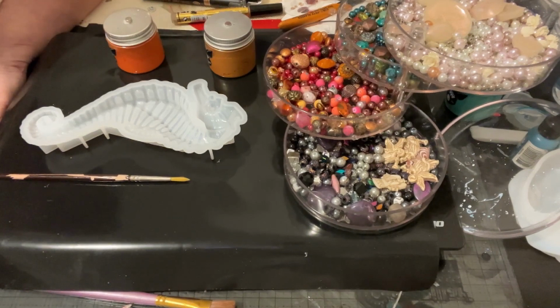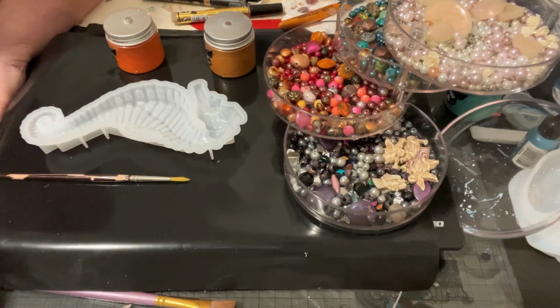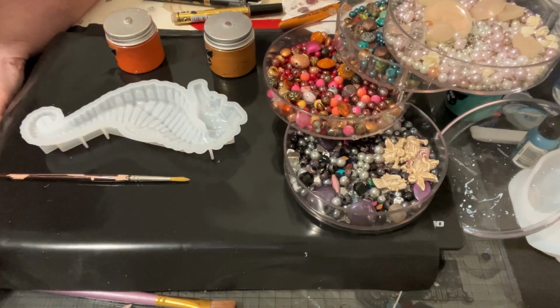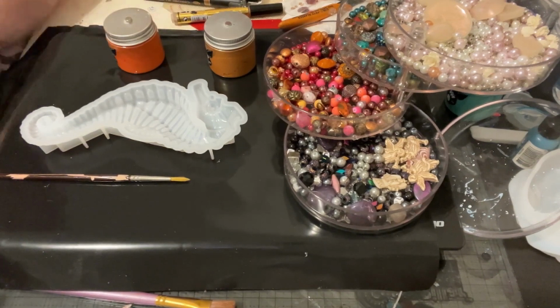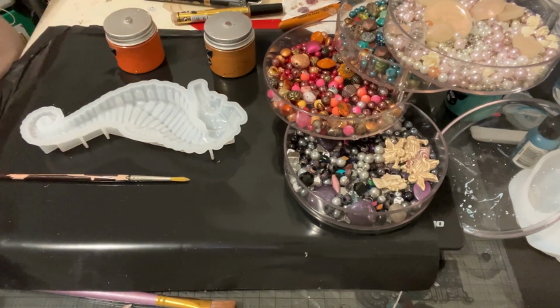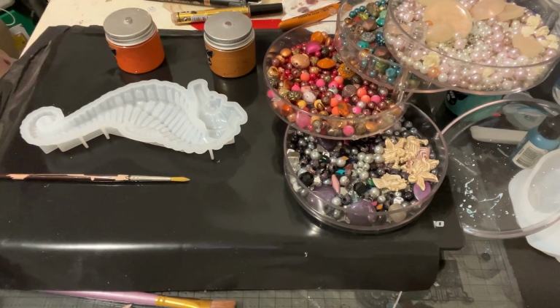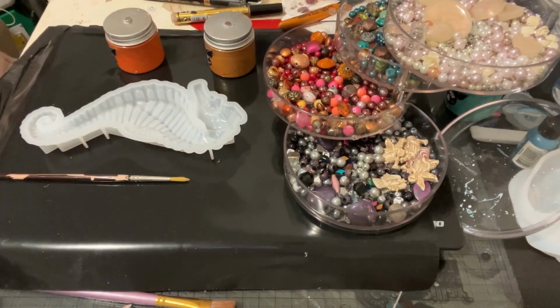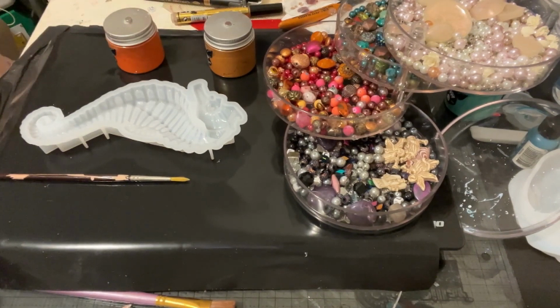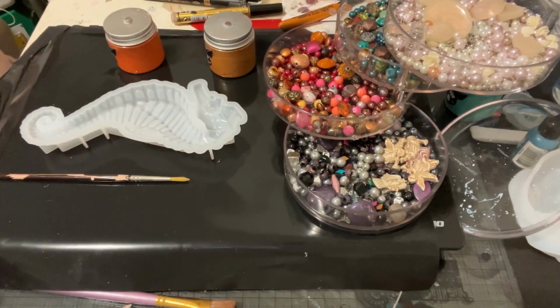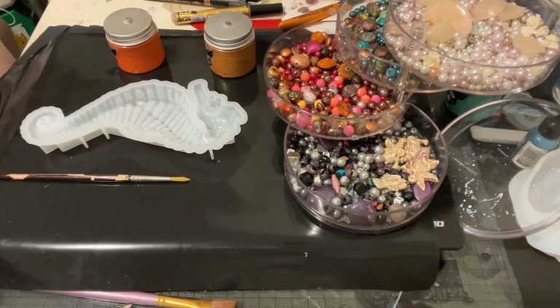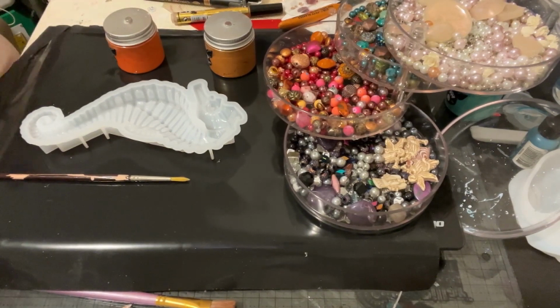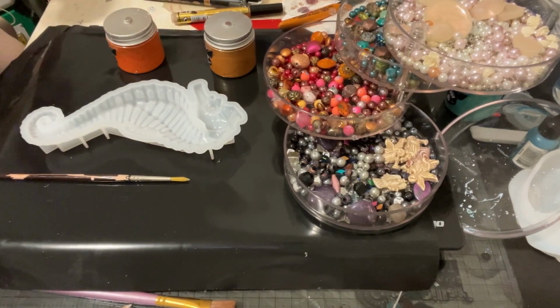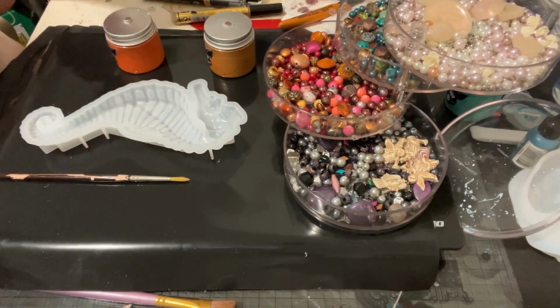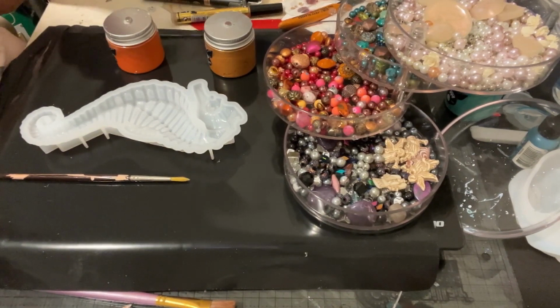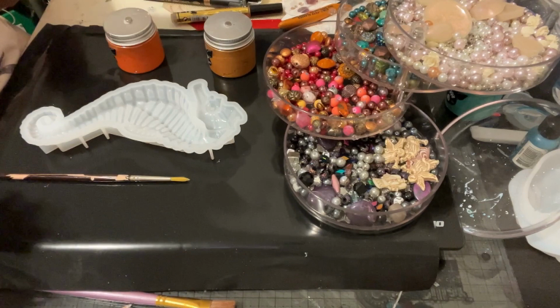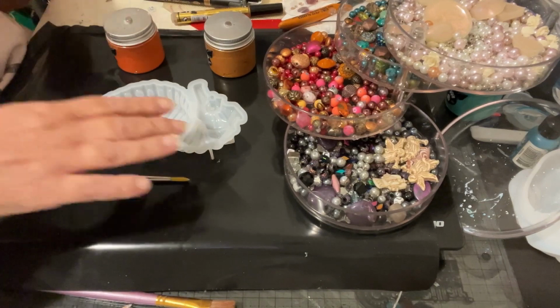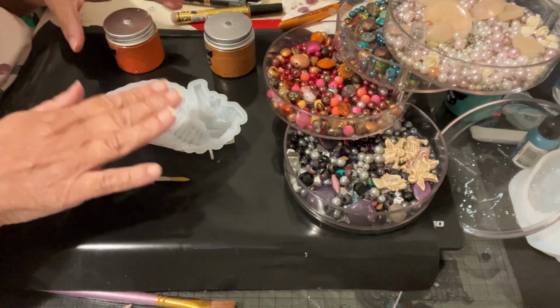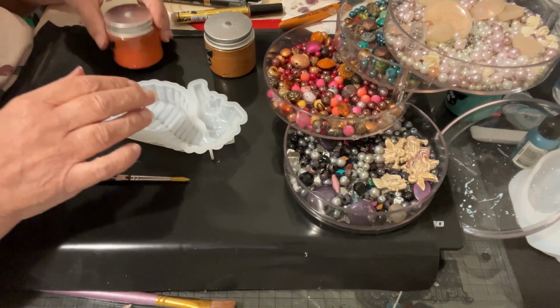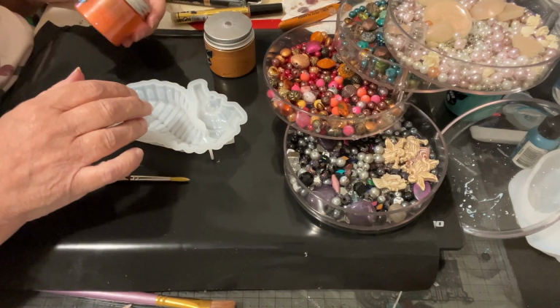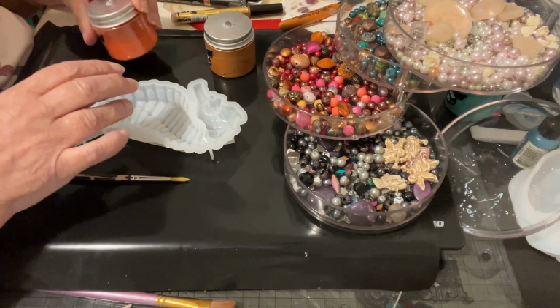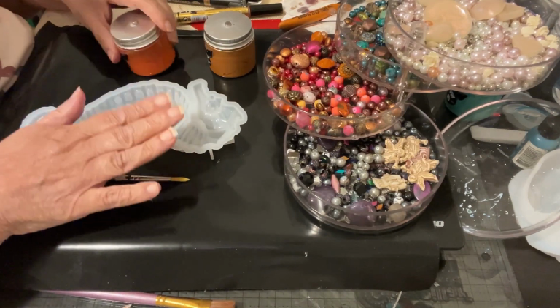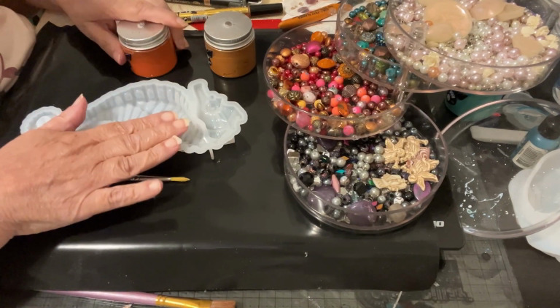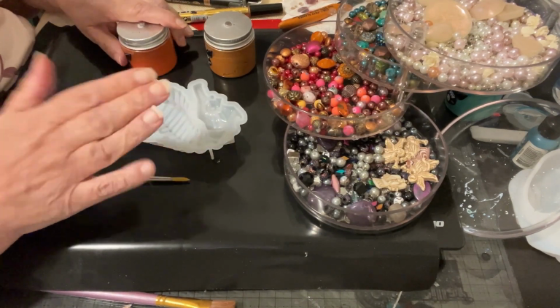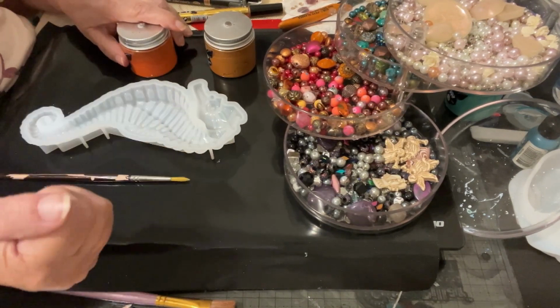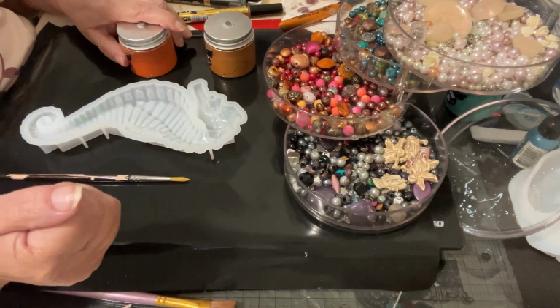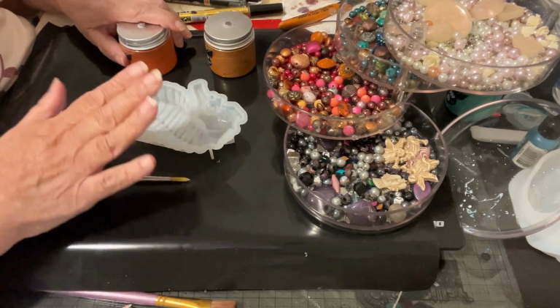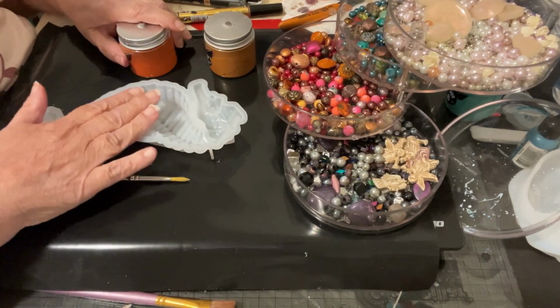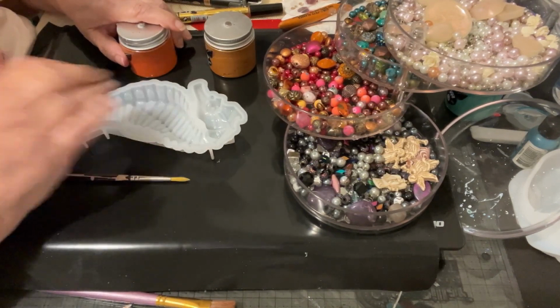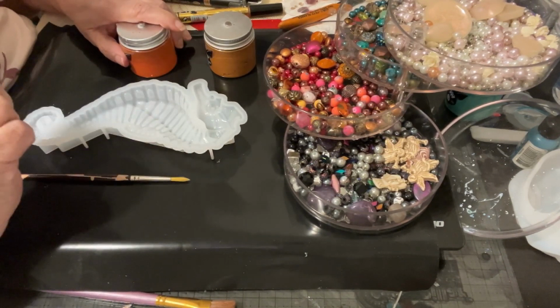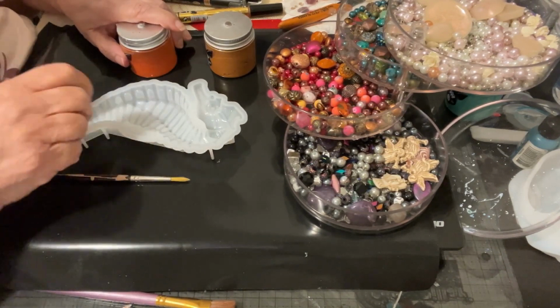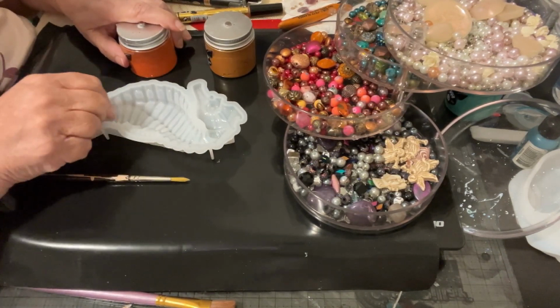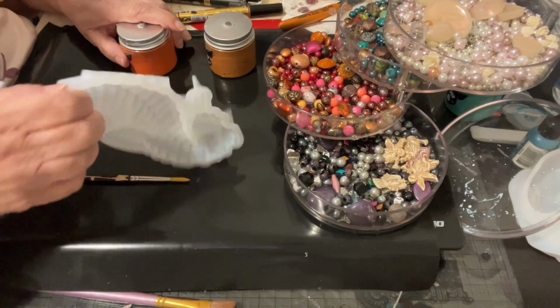Hi everyone, this is Donna from Hollywood, California. It's not just paint, it's all by Donna. And this week I'm going to be doing a seahorse.